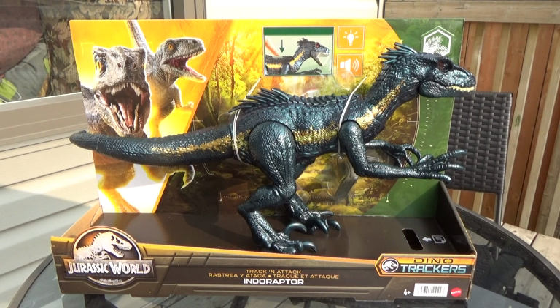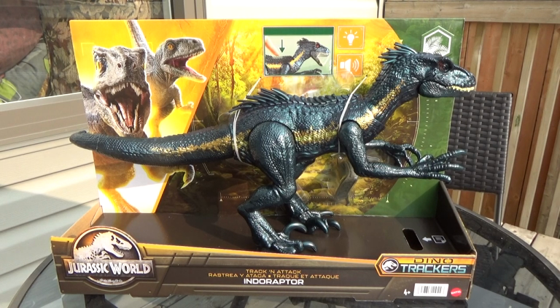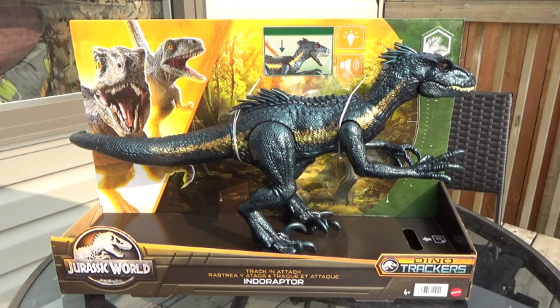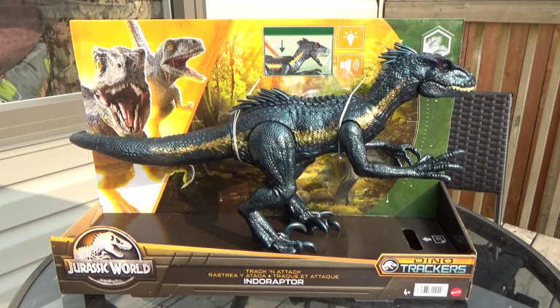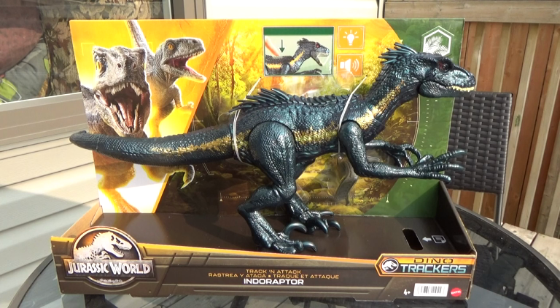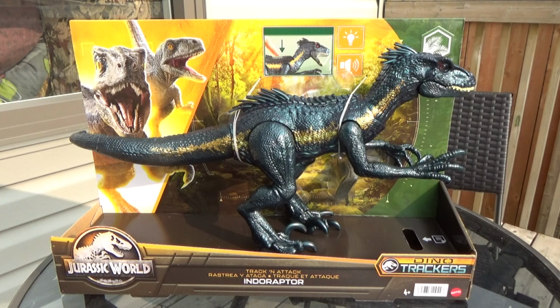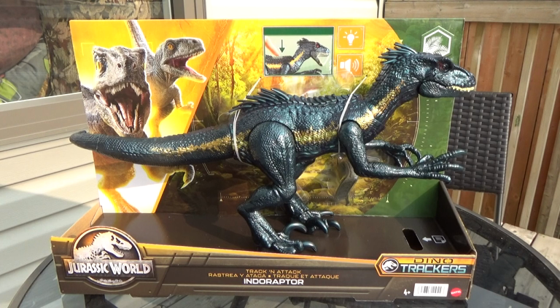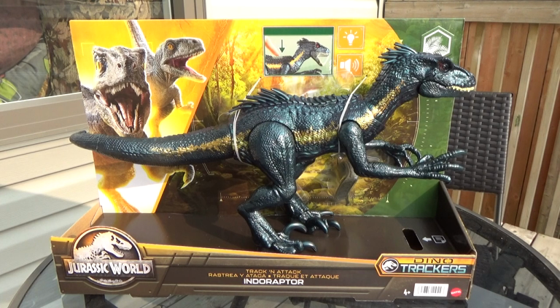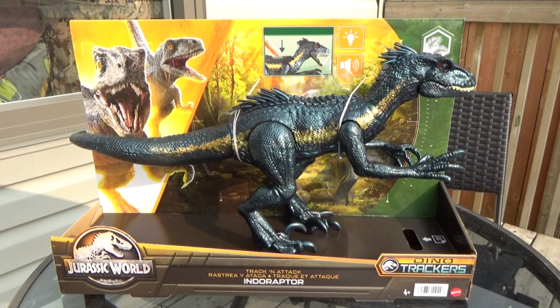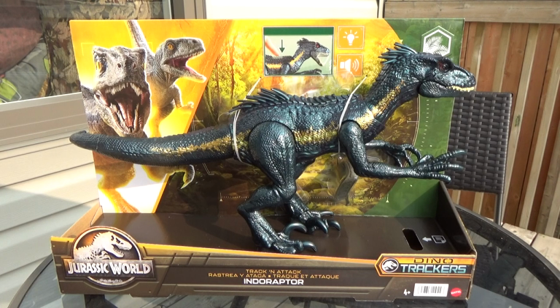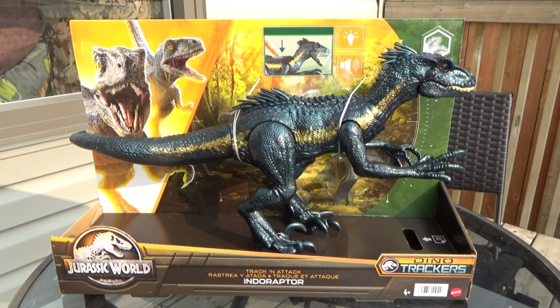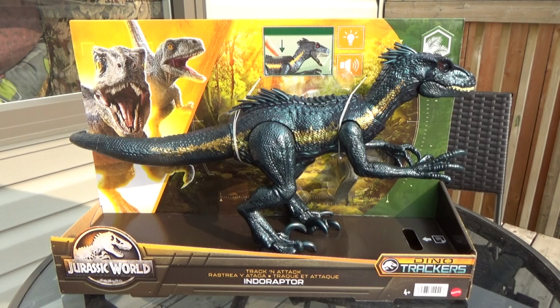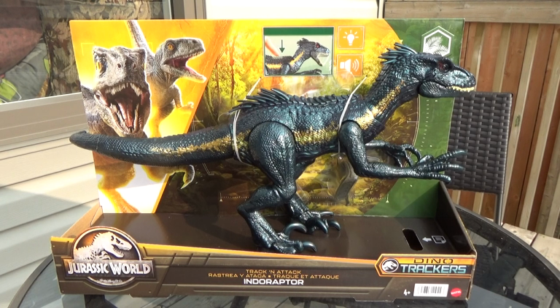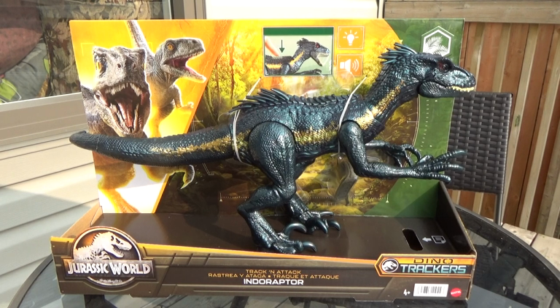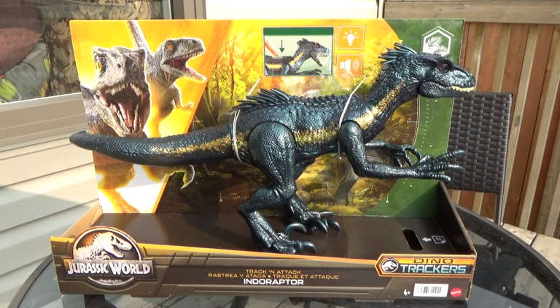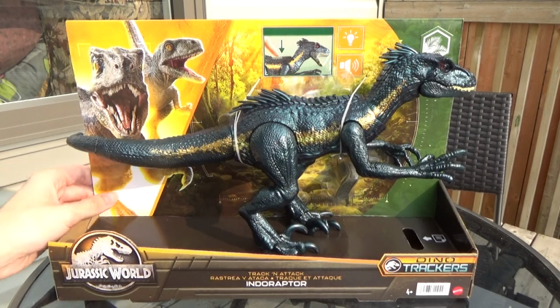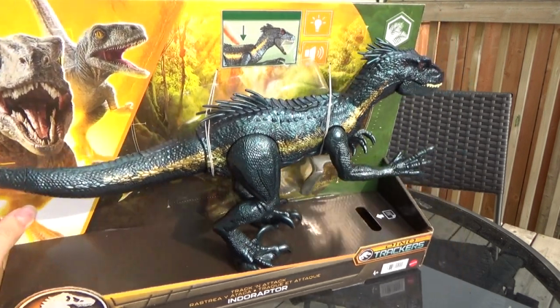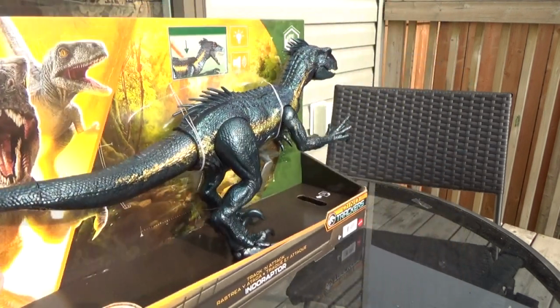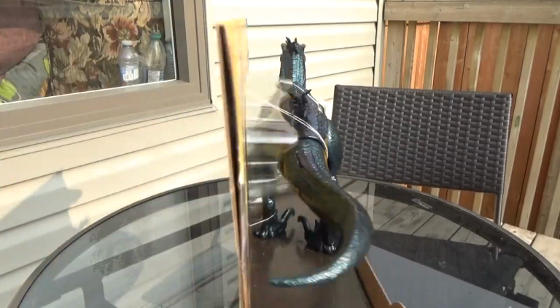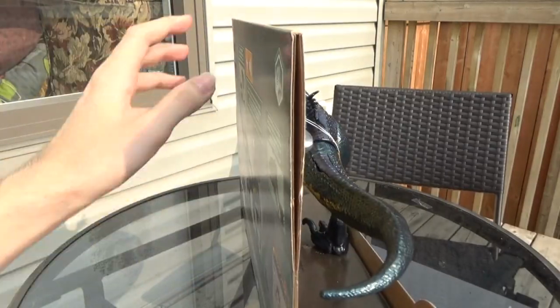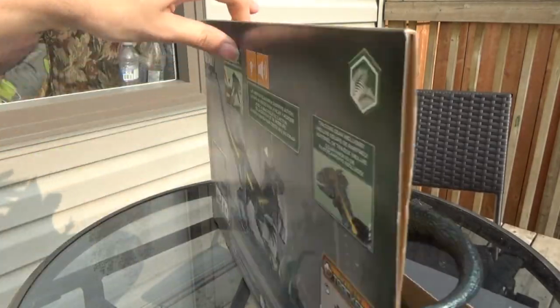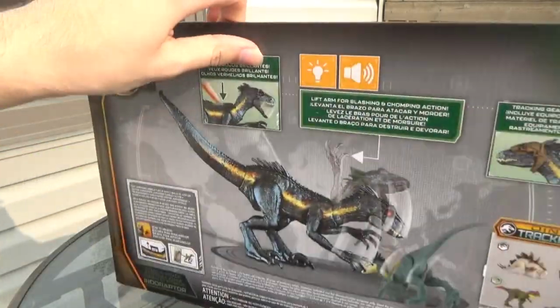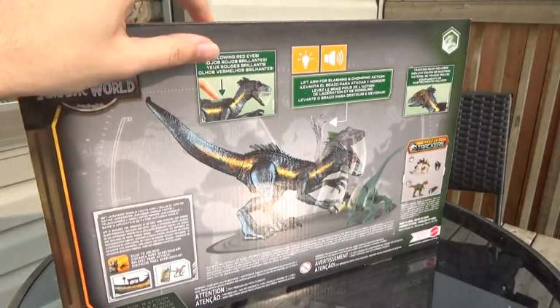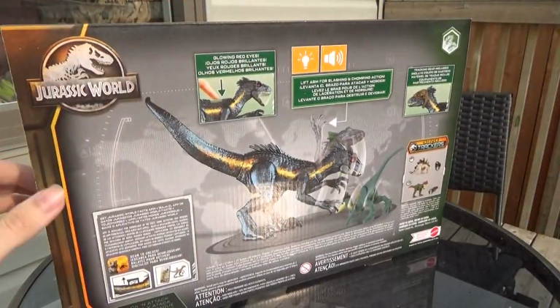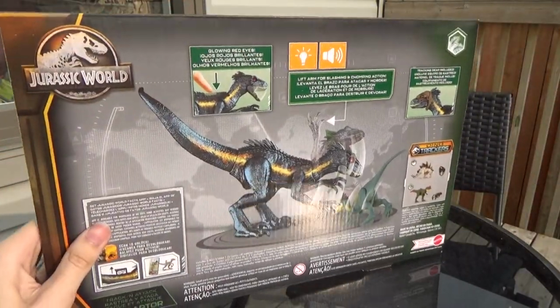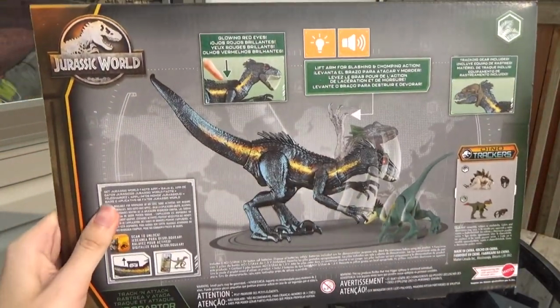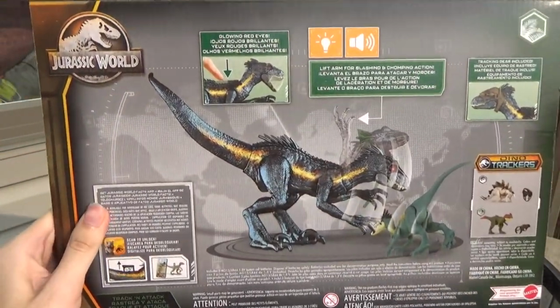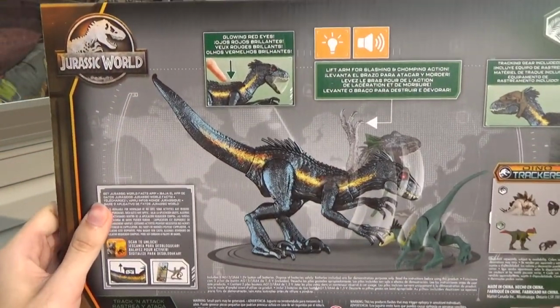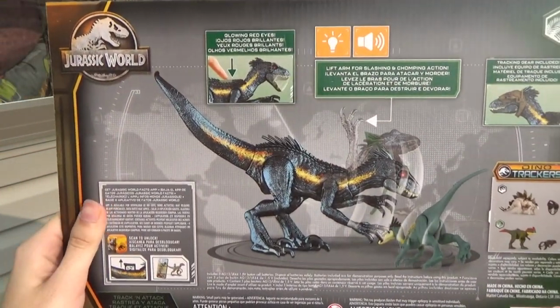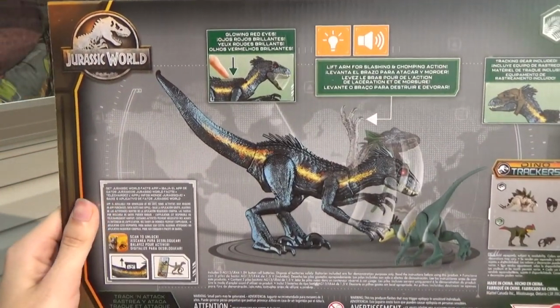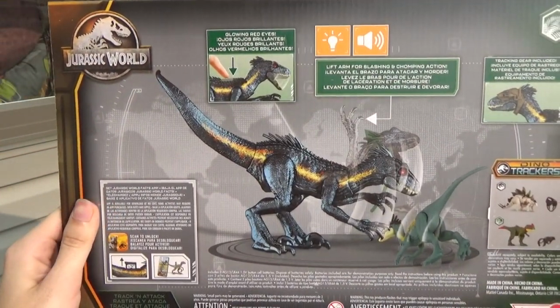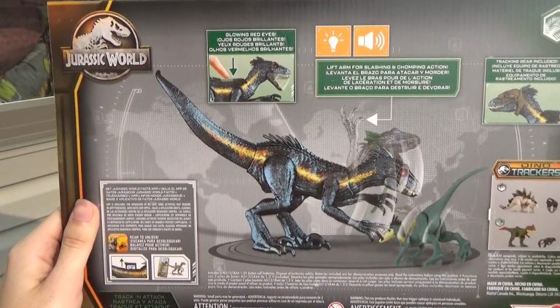I just picked this guy up from Toys R Us. They had a 60% off sale, so I got it for $30 Canadian, which is an absolute steal. This guy usually goes for around $50 to $60 Canadian.